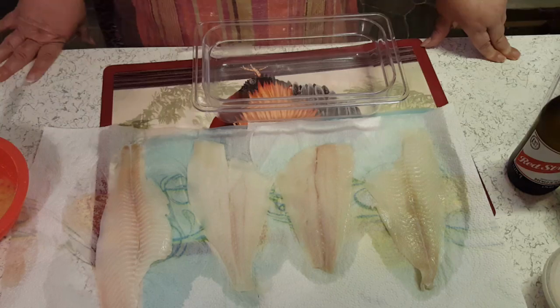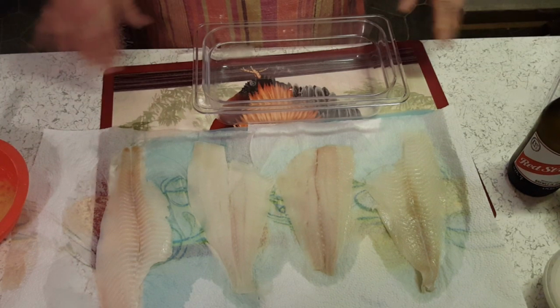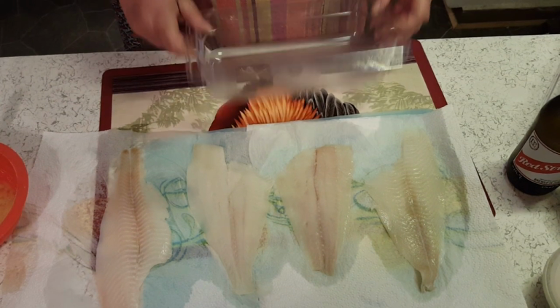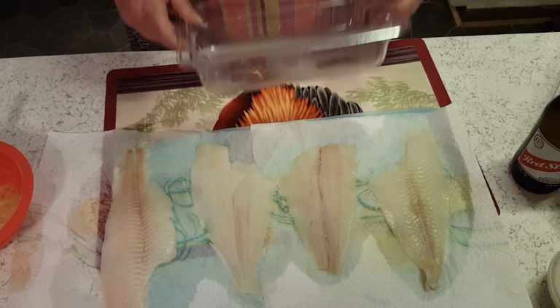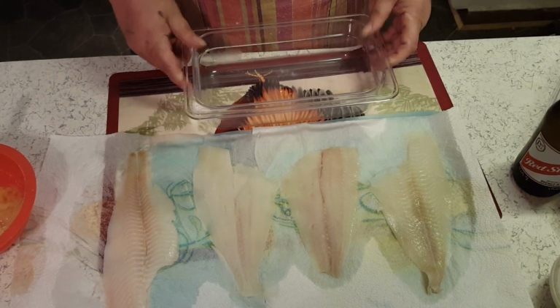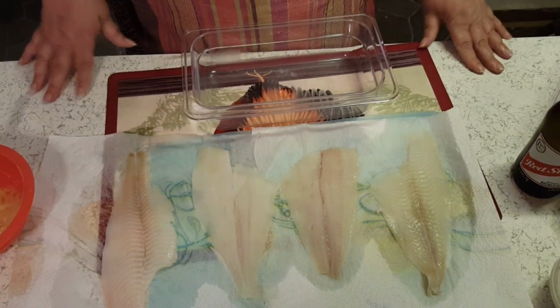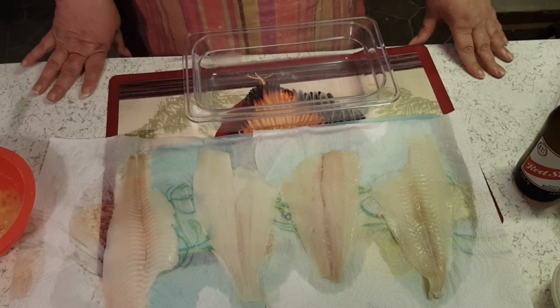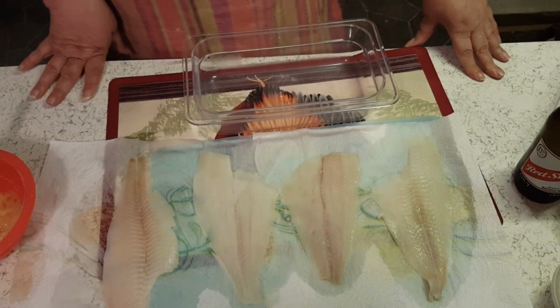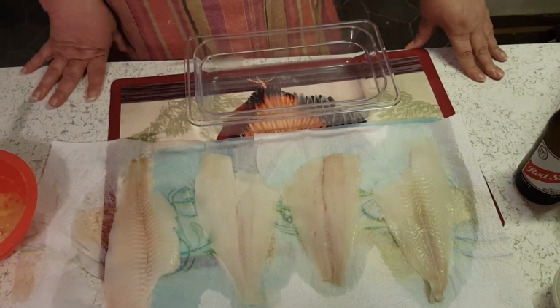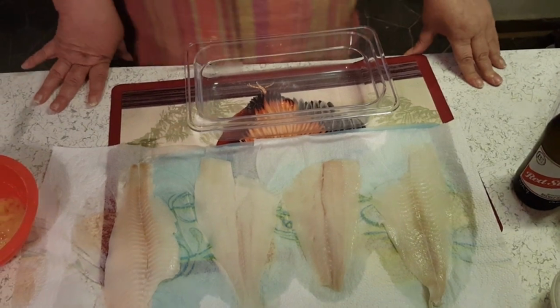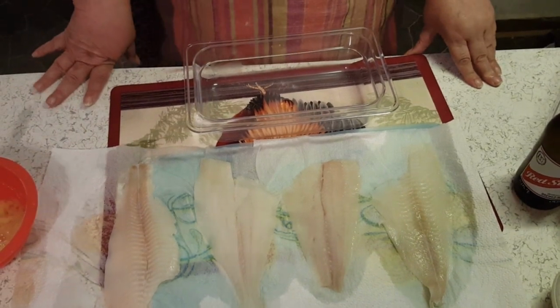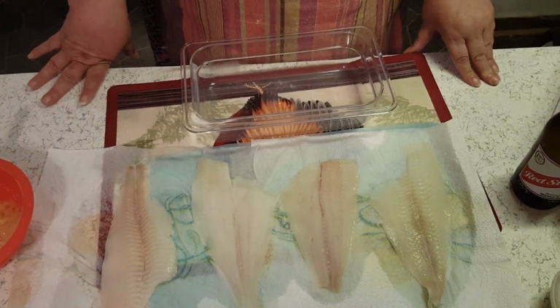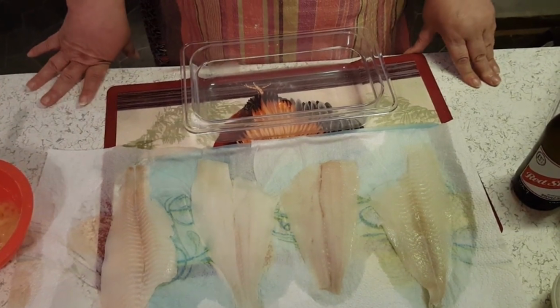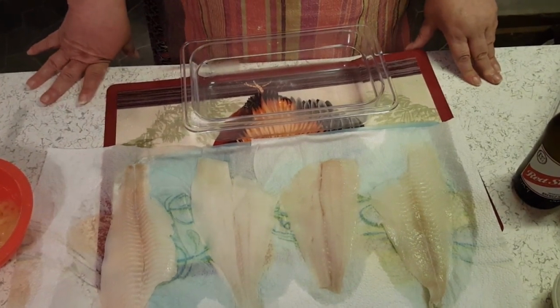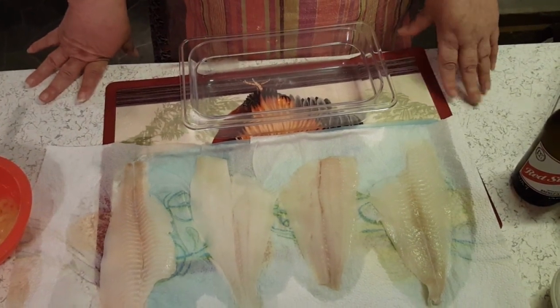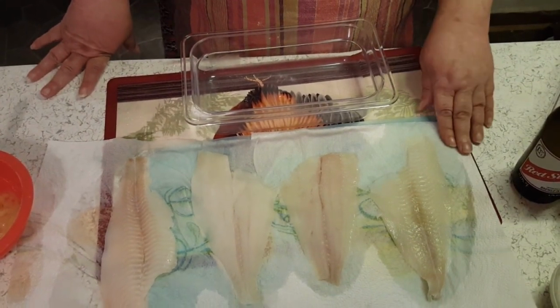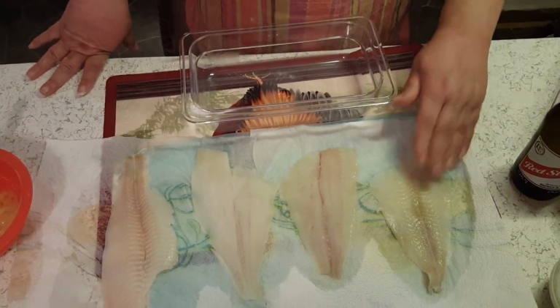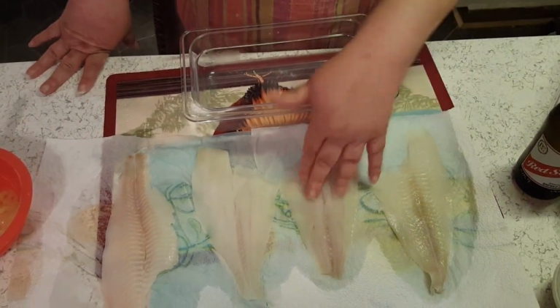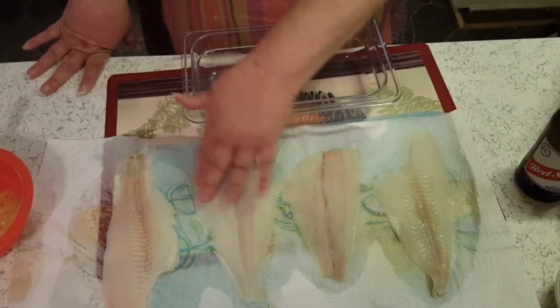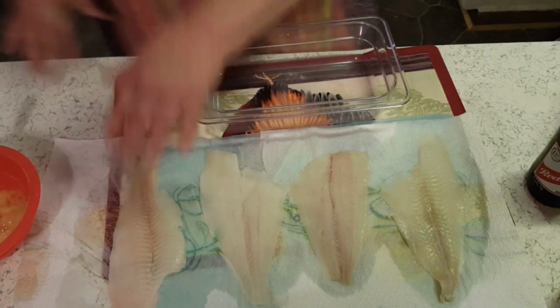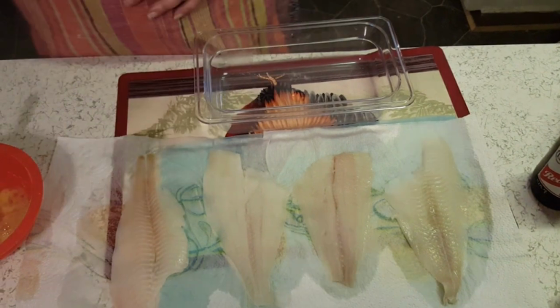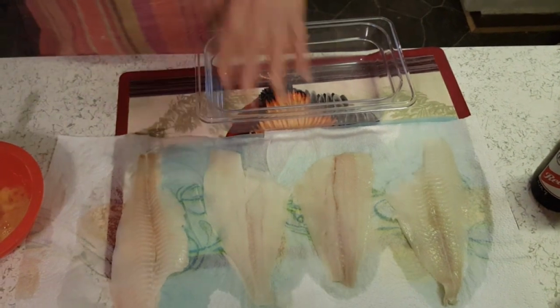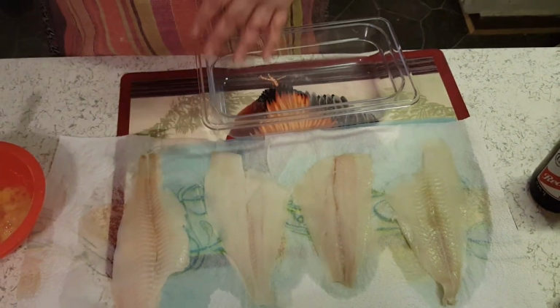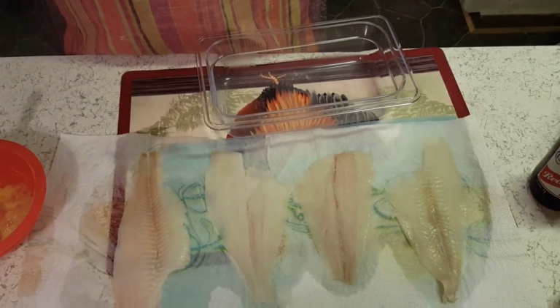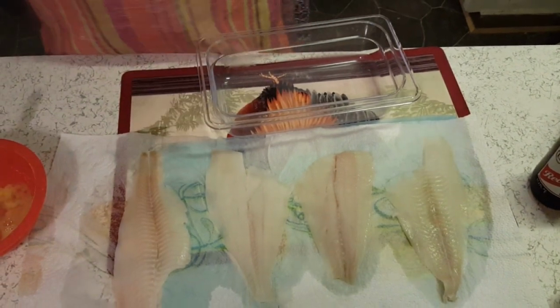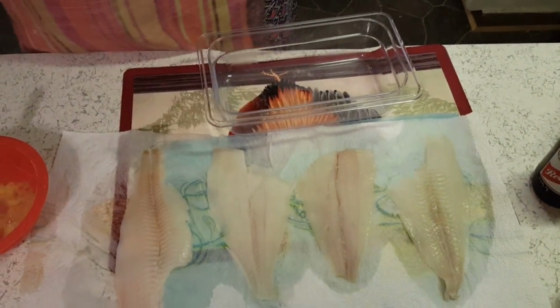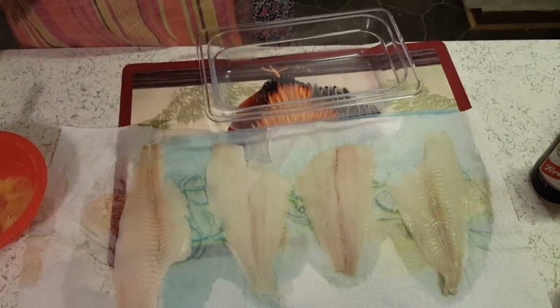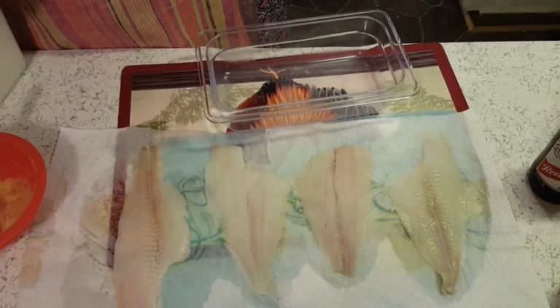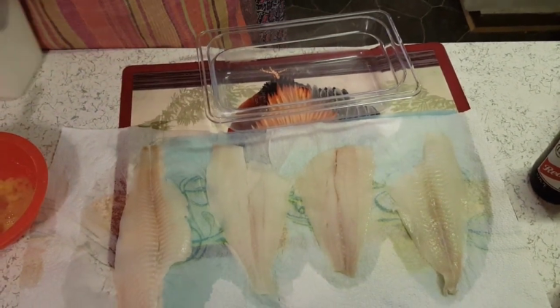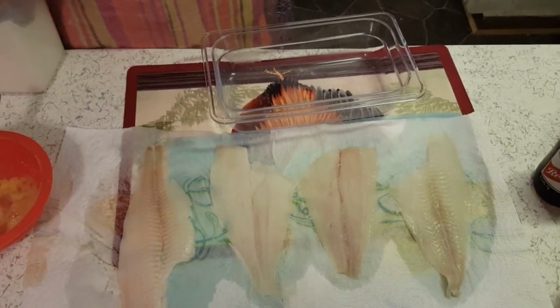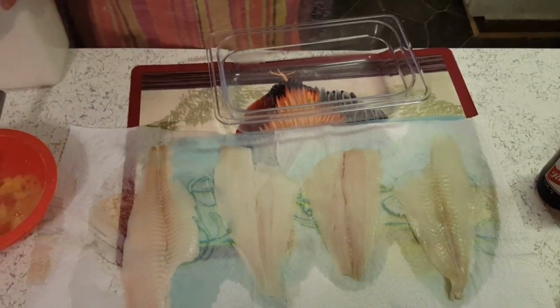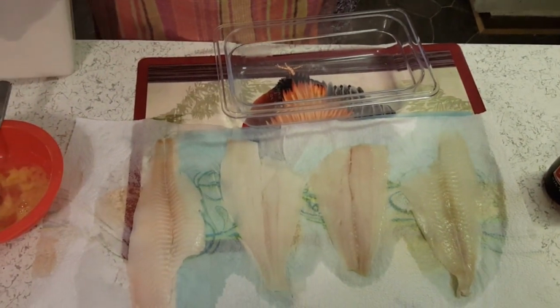Hey guys, Patty with a Little Red Southern Kitchen and we're making fried flounder tonight. It's just me and Tony so I've only got like four little pieces.